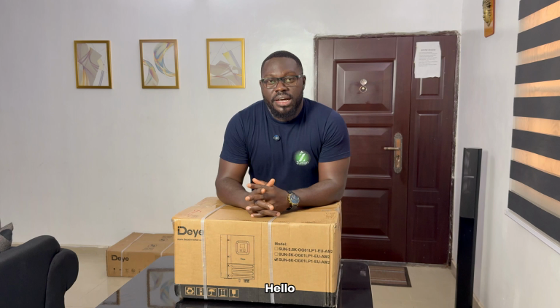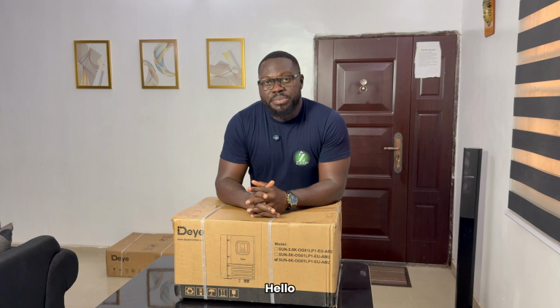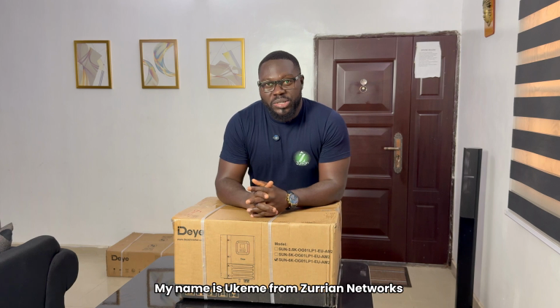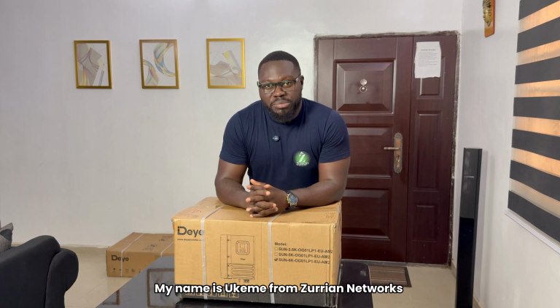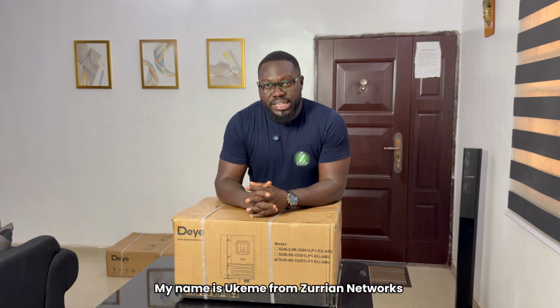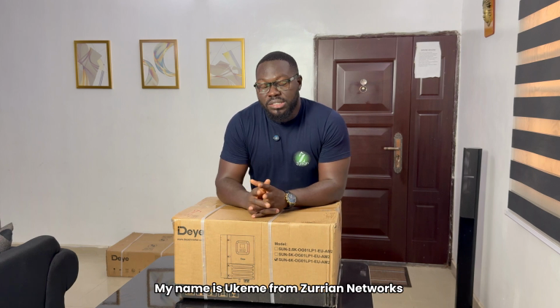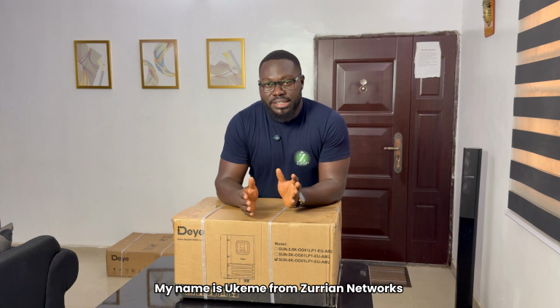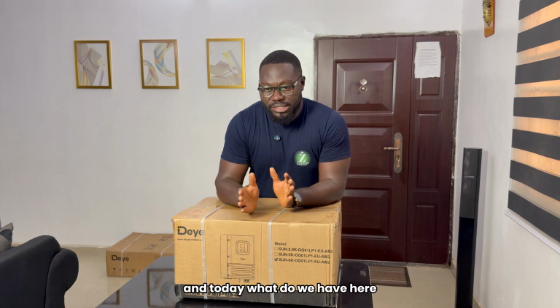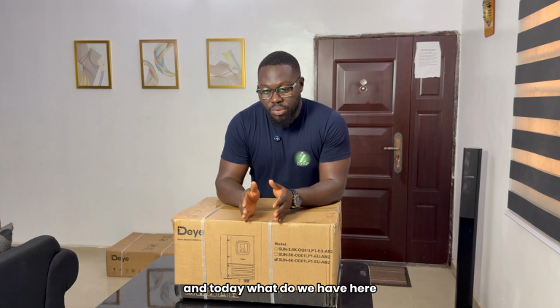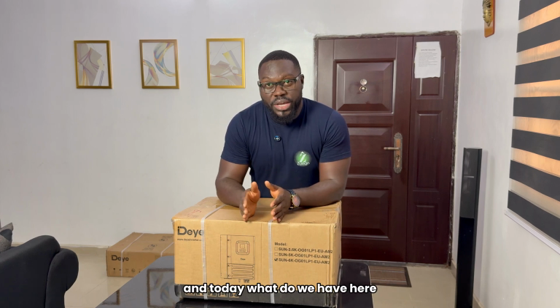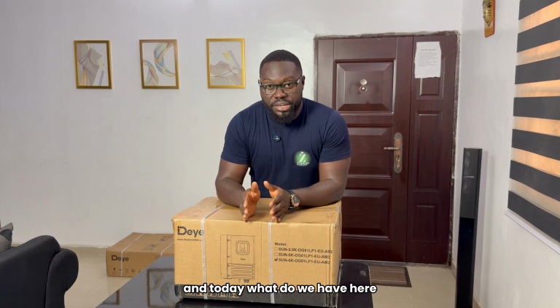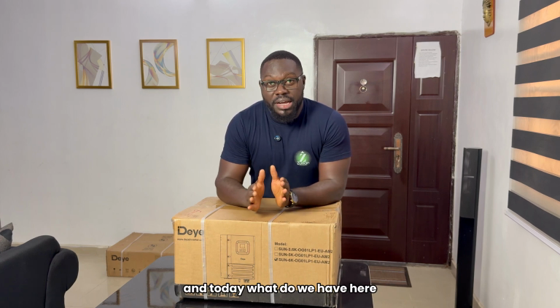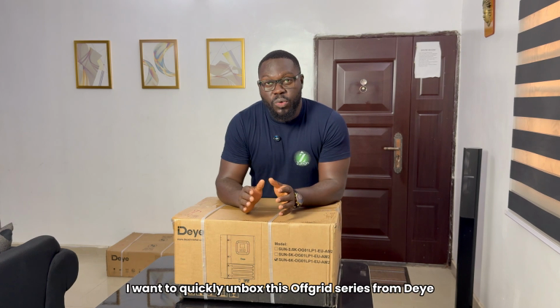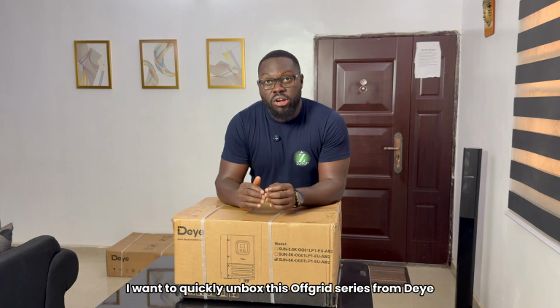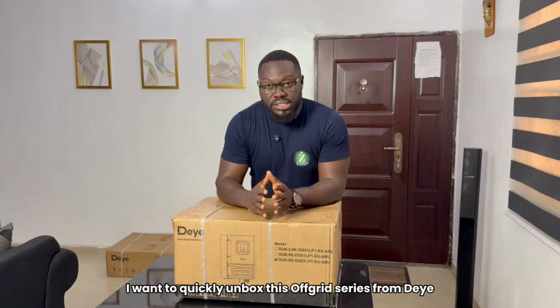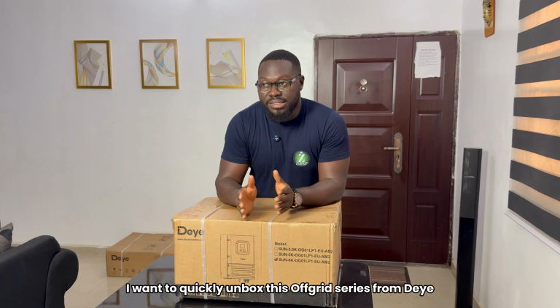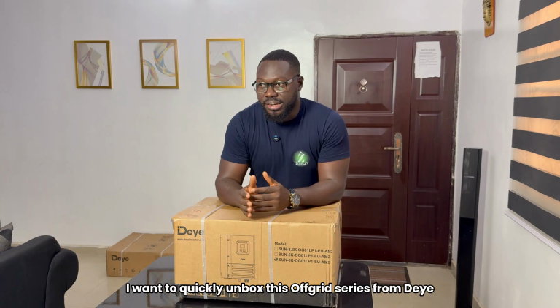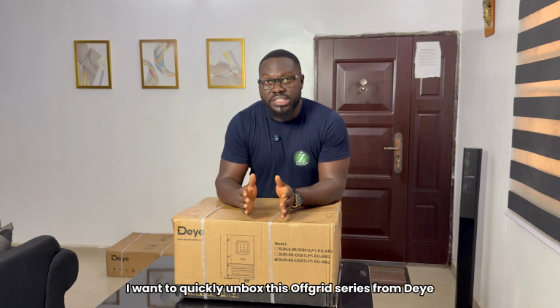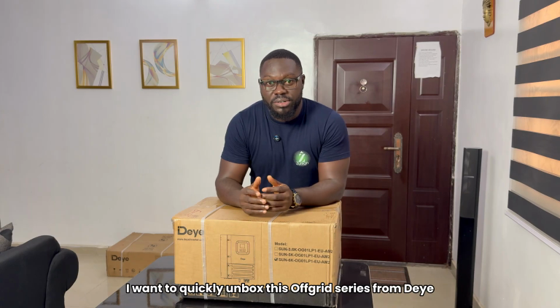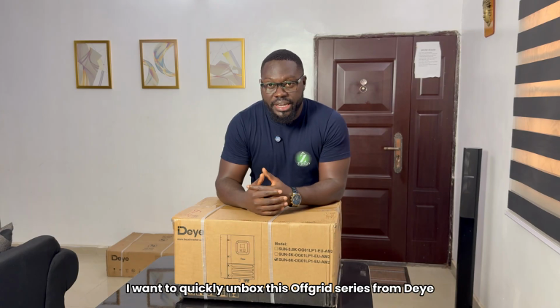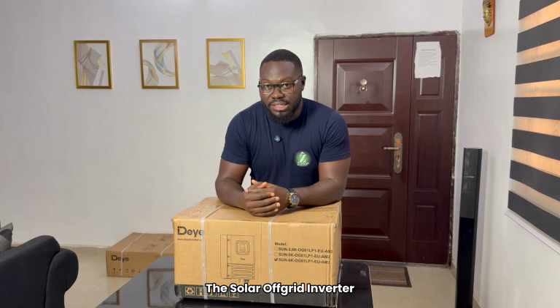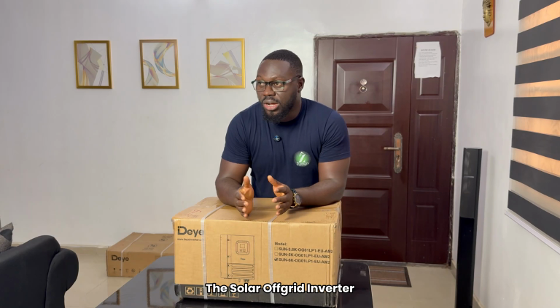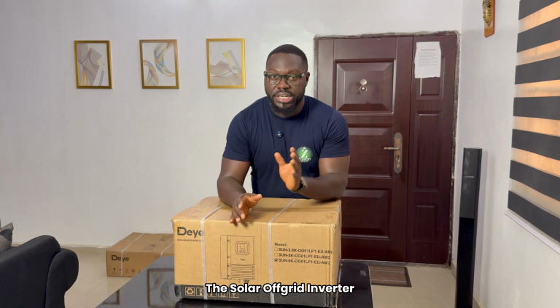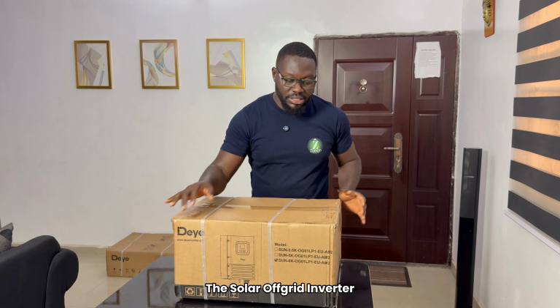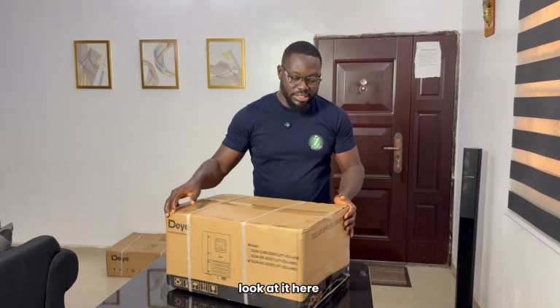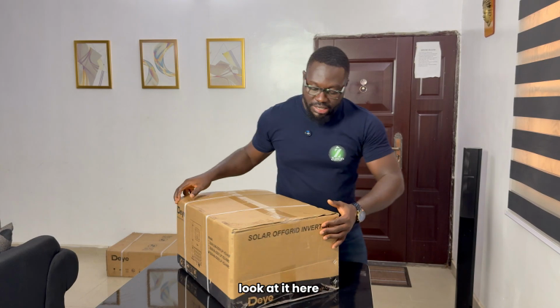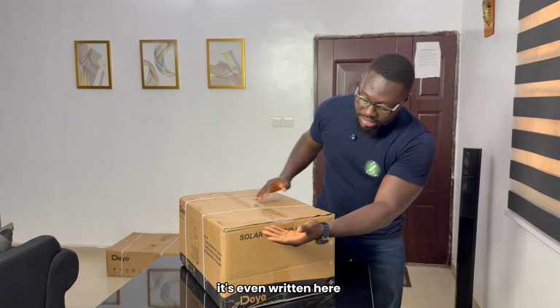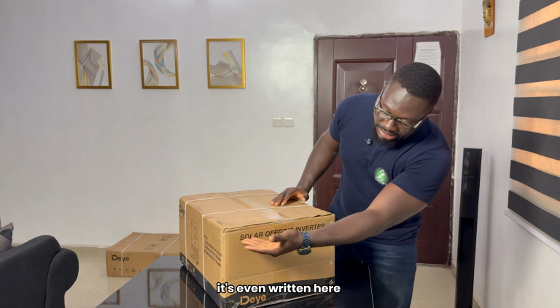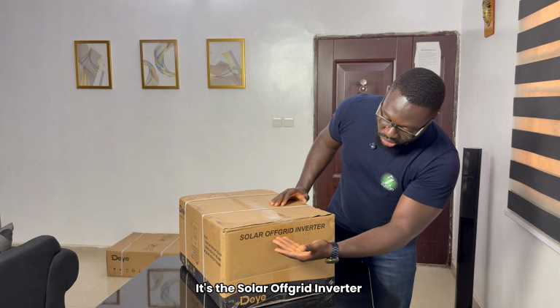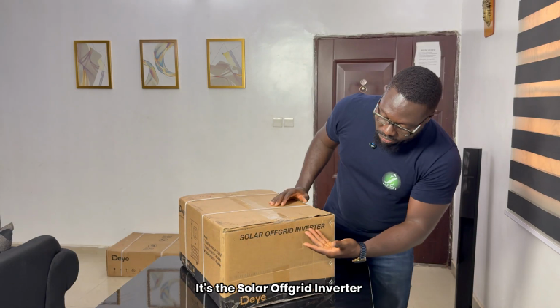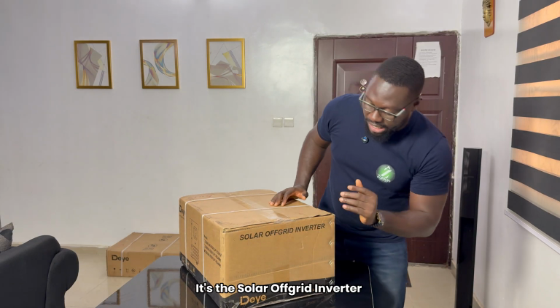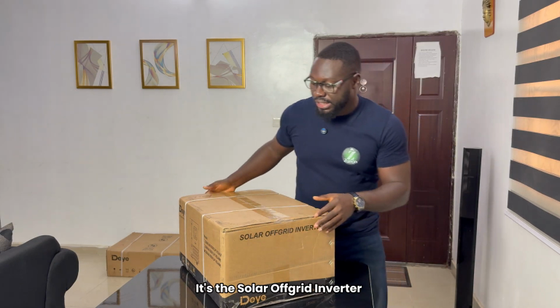Hello, my name is Ukeme from Zuriya Networks, and today, what do we have here? I want to quickly unbox this Upgrade Series — the Solar Upgrade Inverter. Look at it here. They even write it here, it's Solar Upgrade Inverter.